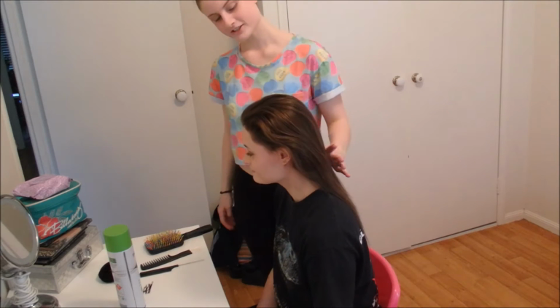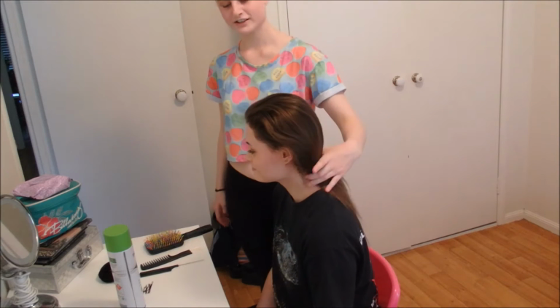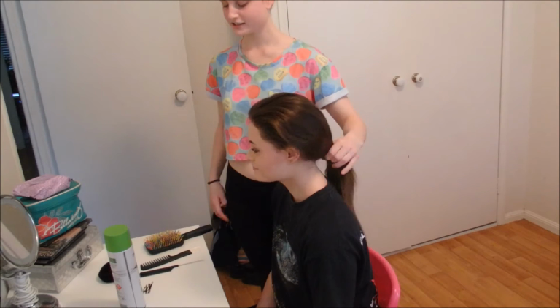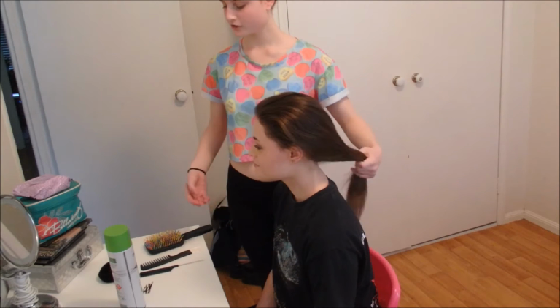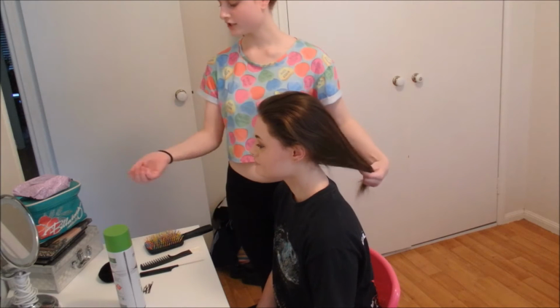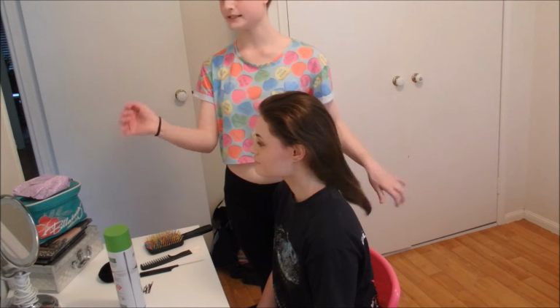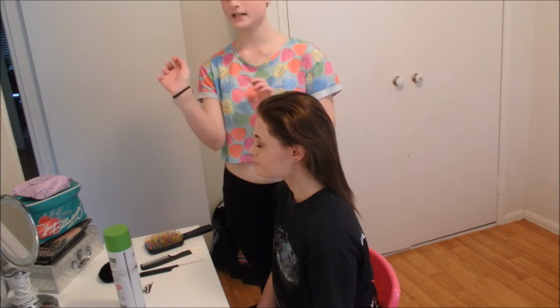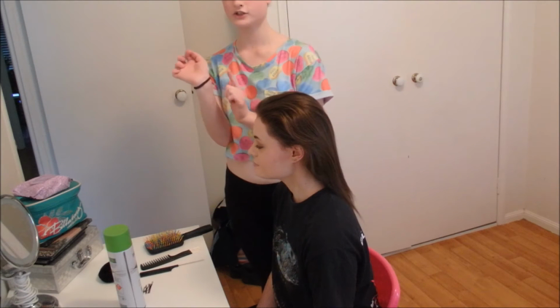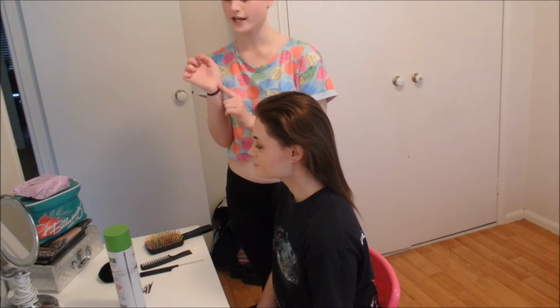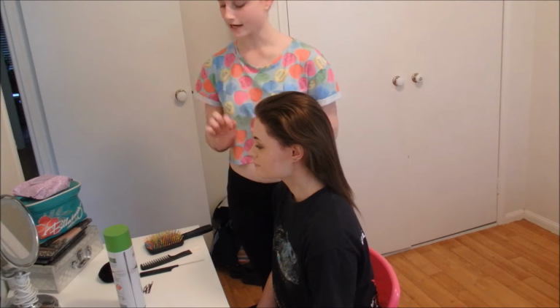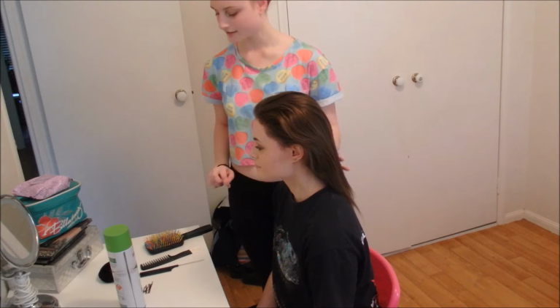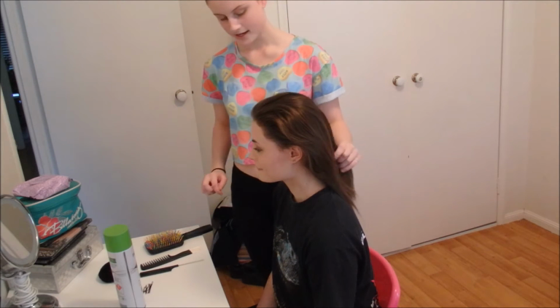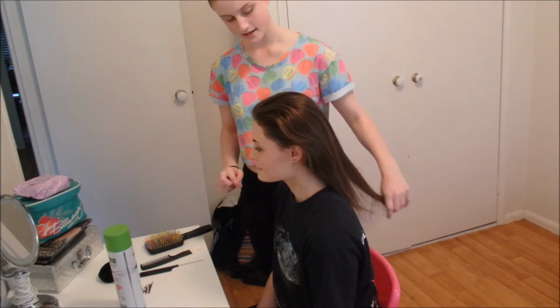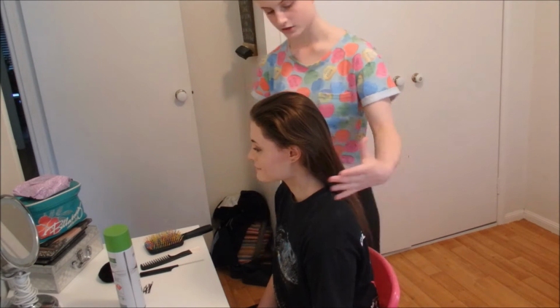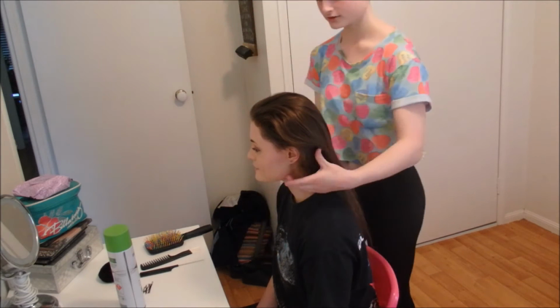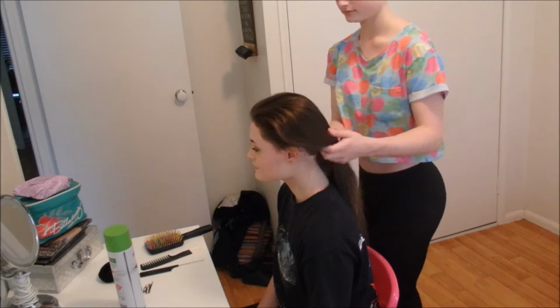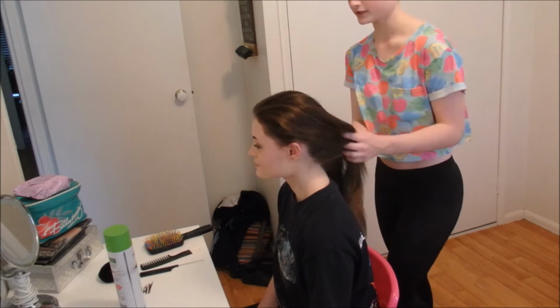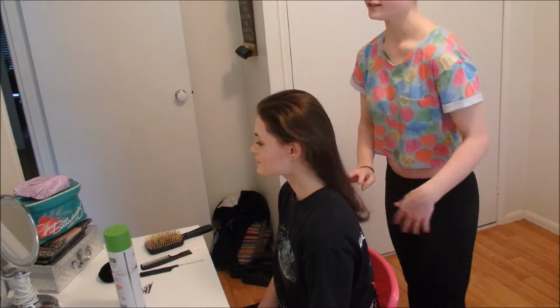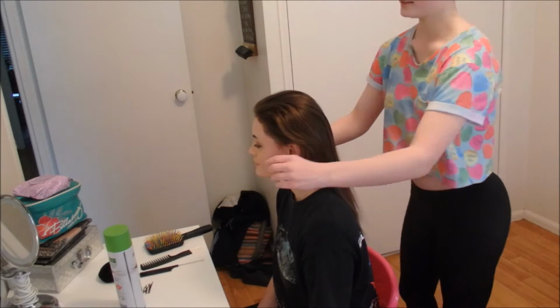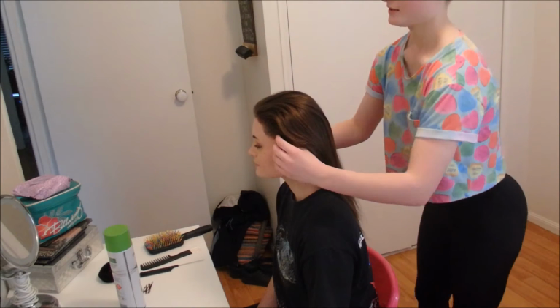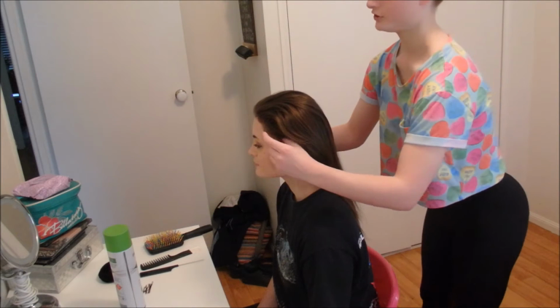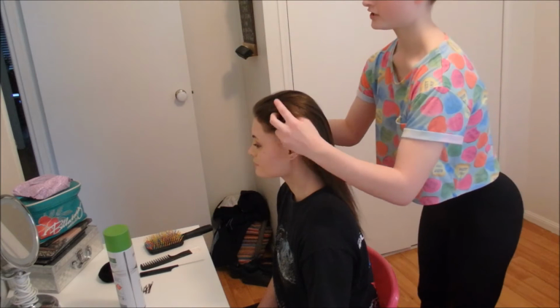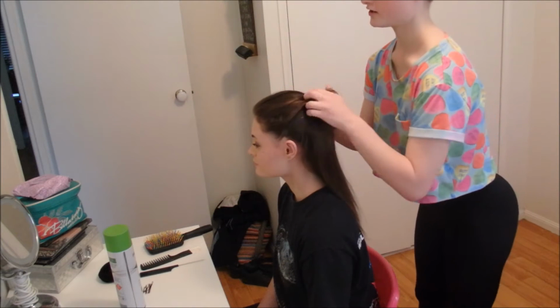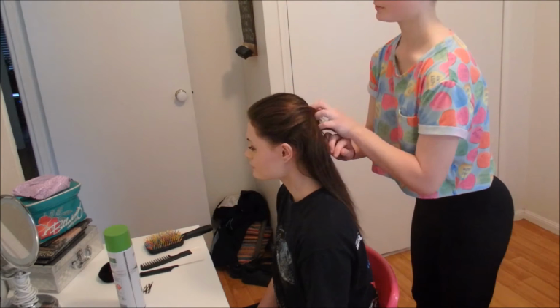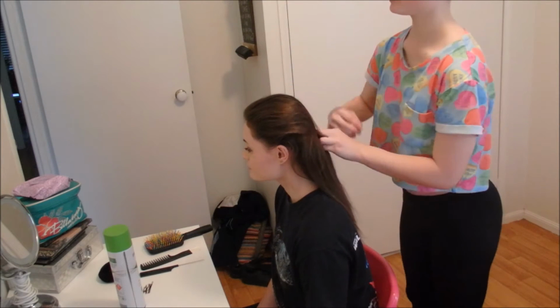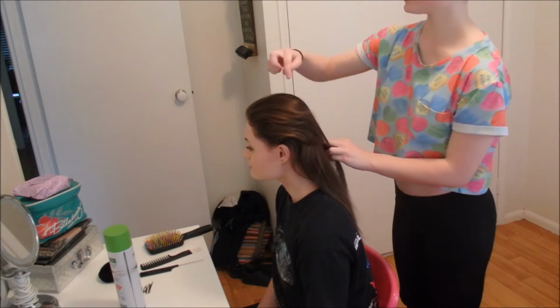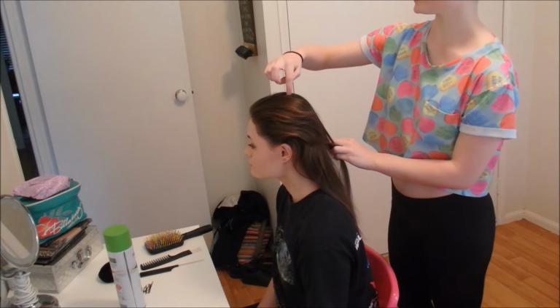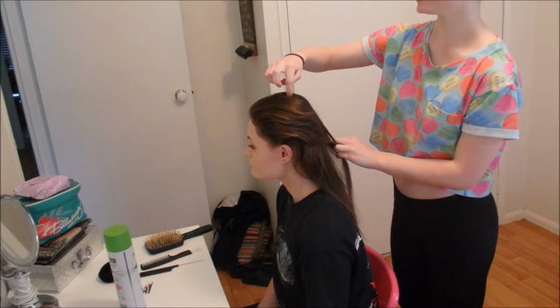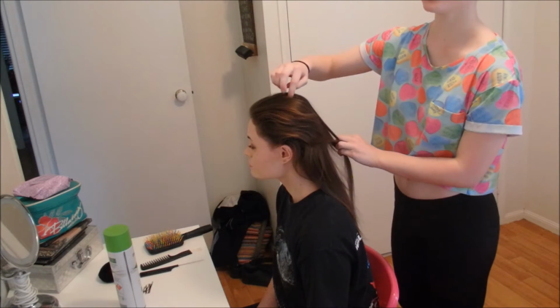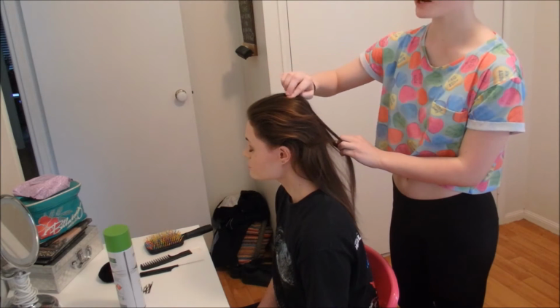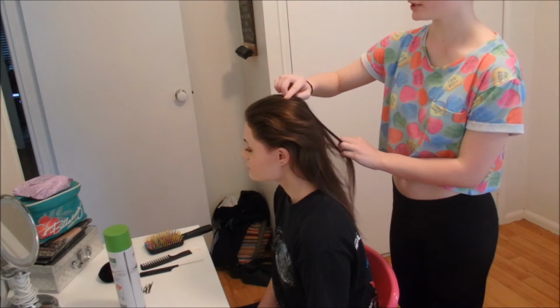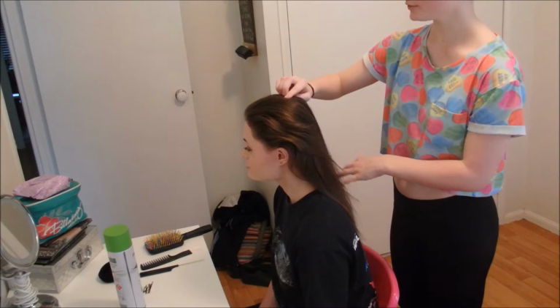So the next thing I'm going to do is take two hair ties and just put her hair up, maybe about here, into a high ponytail.